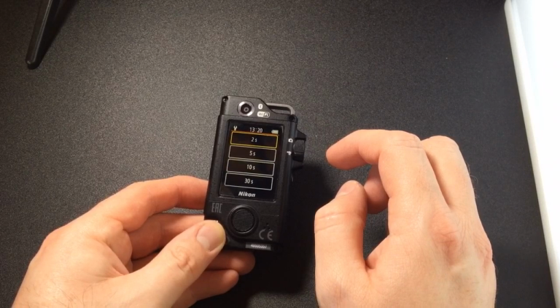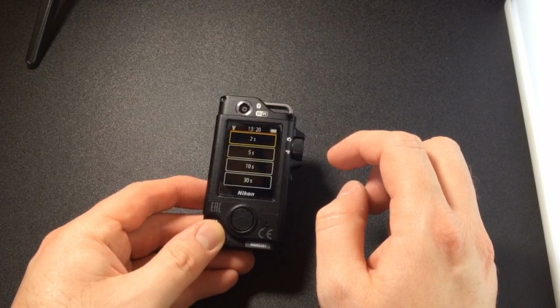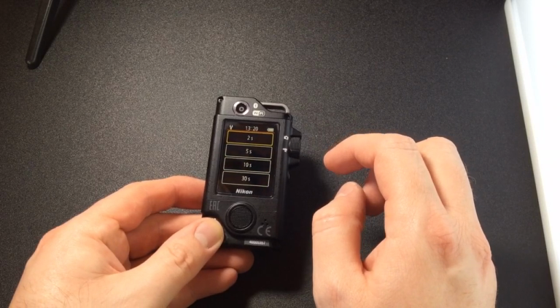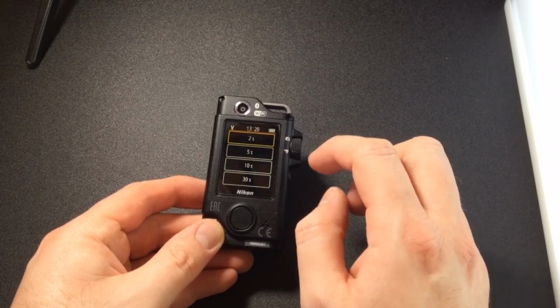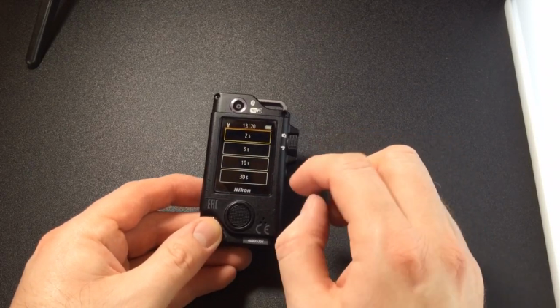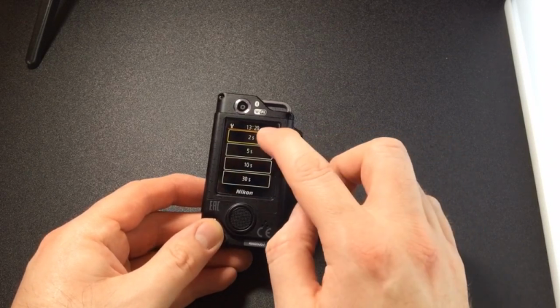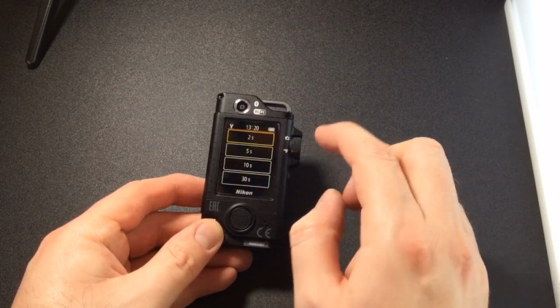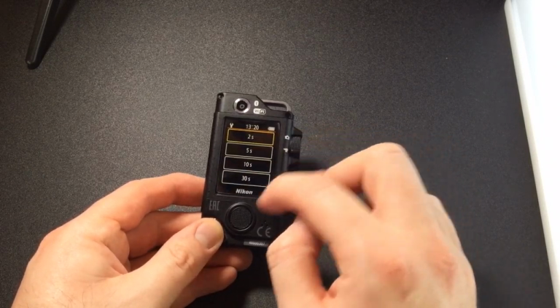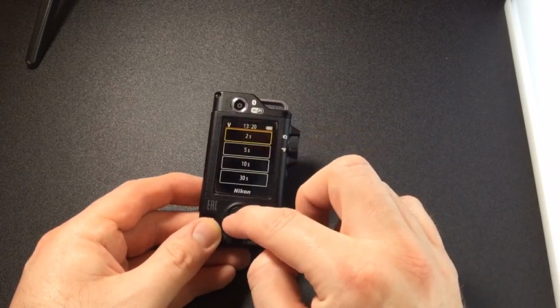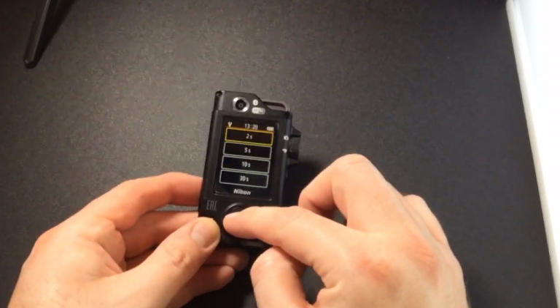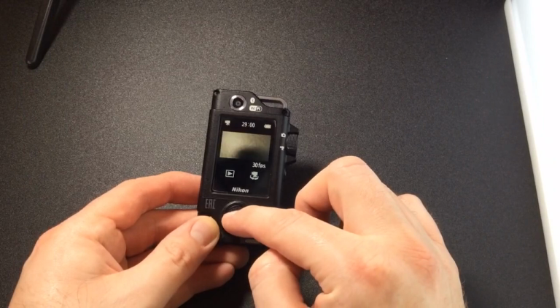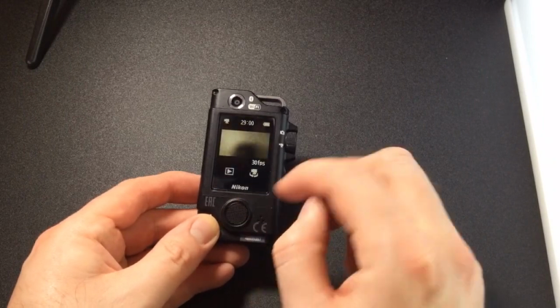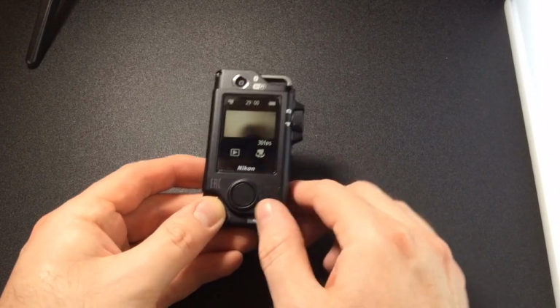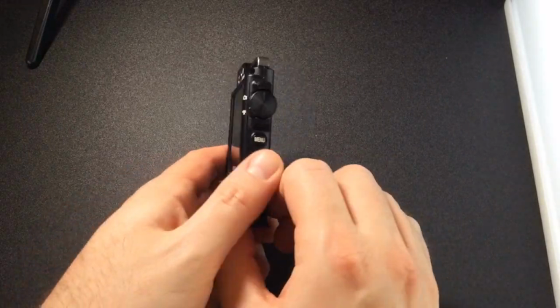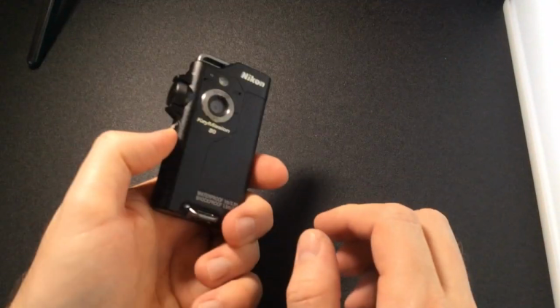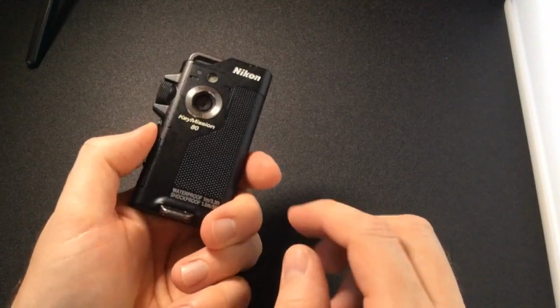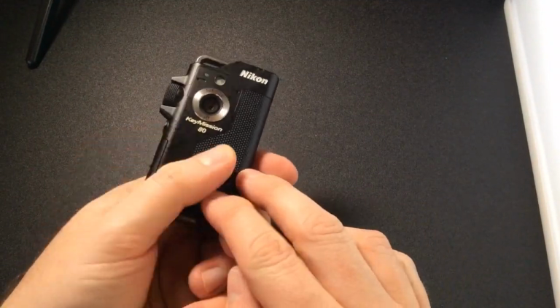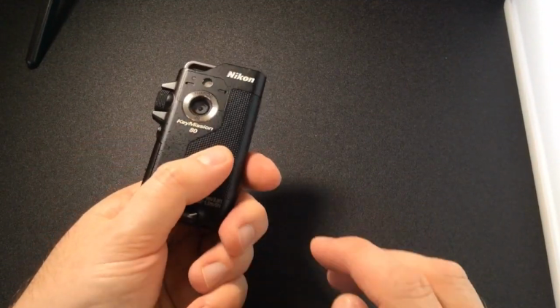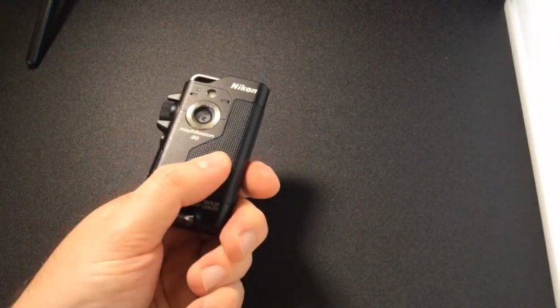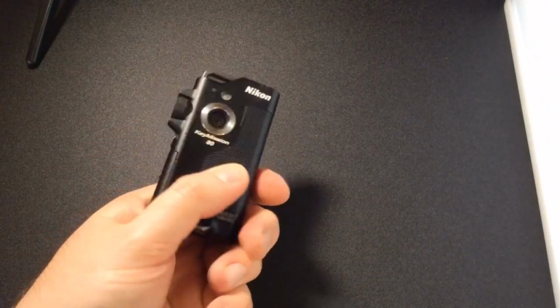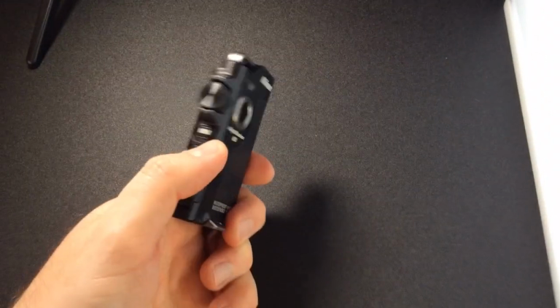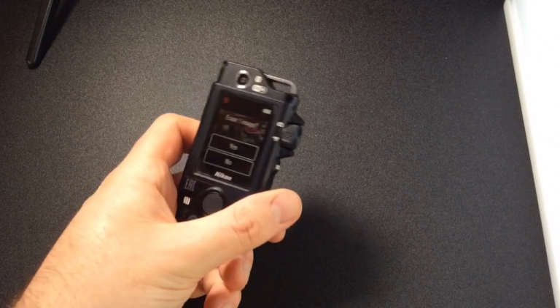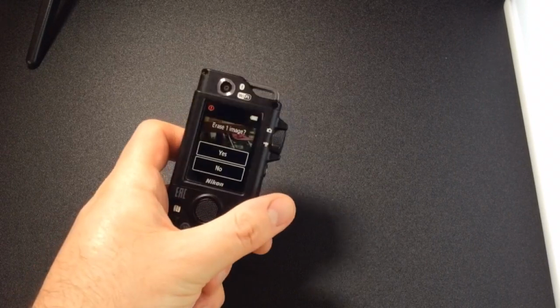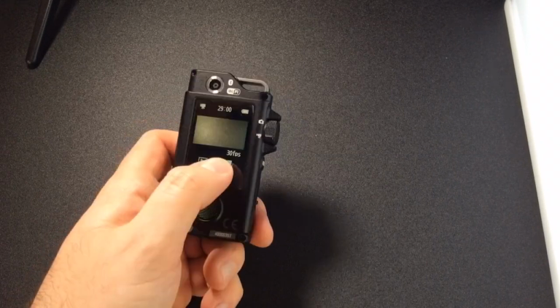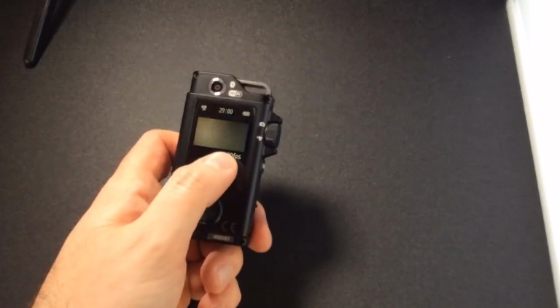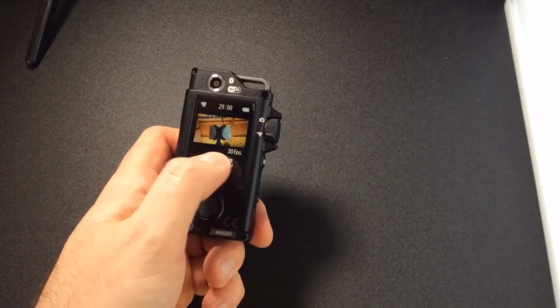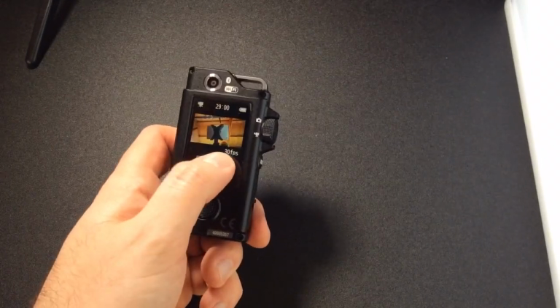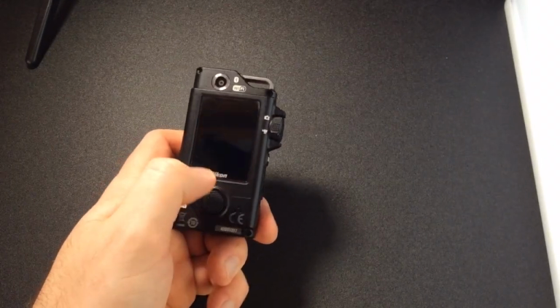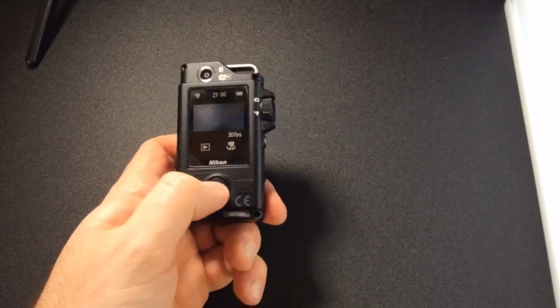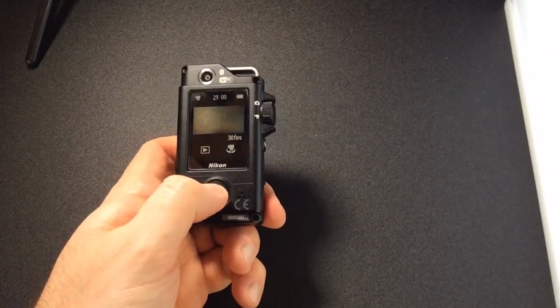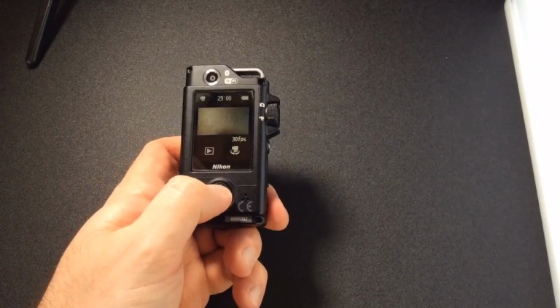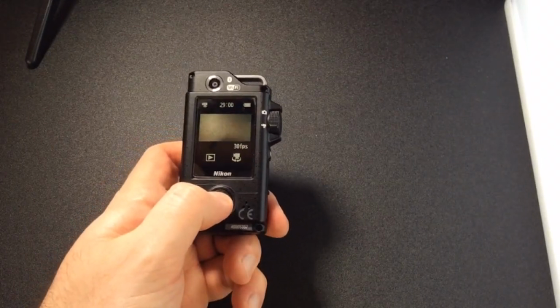But where the camera really excels, as I've discussed before, is in its form factor. It's really easy to get out and start shooting, and it's very easy to swap cameras around and do everything one-handed.